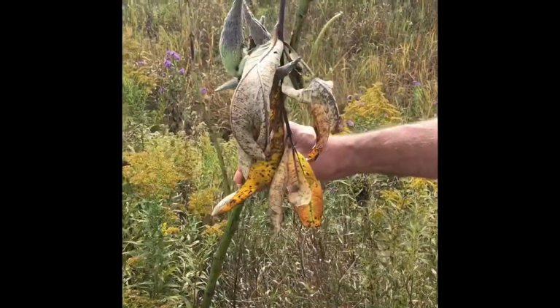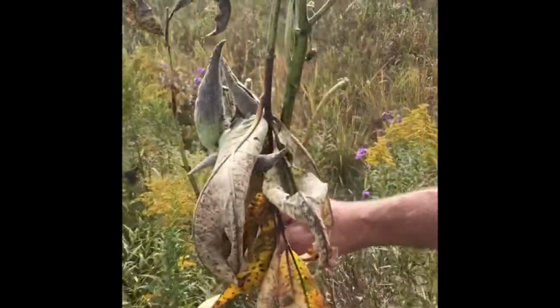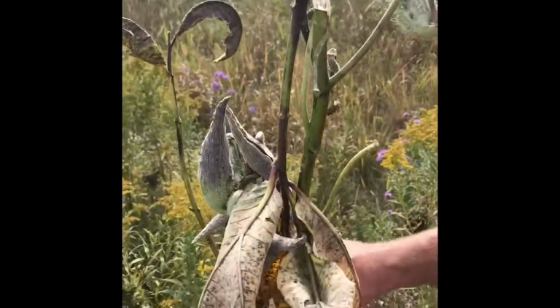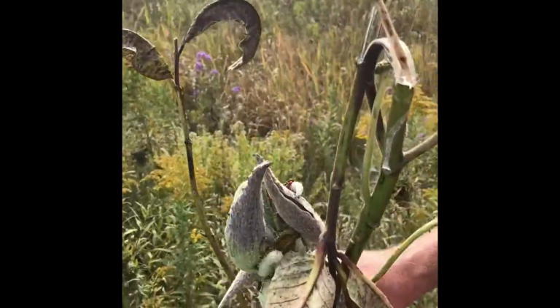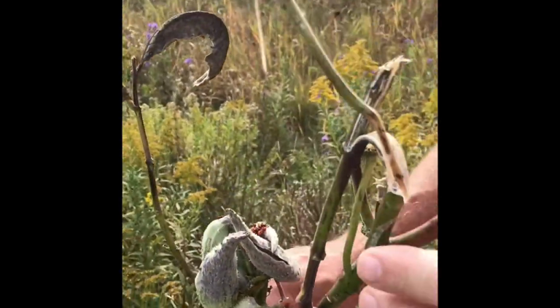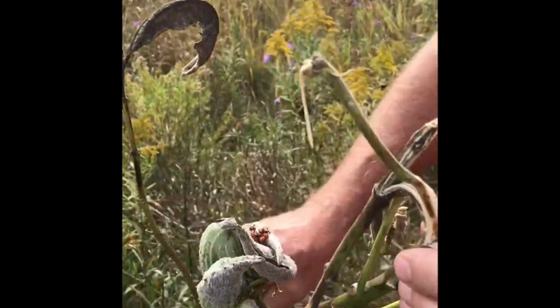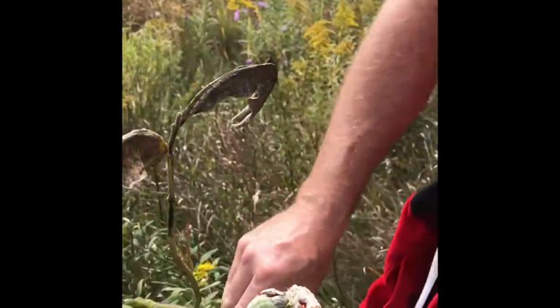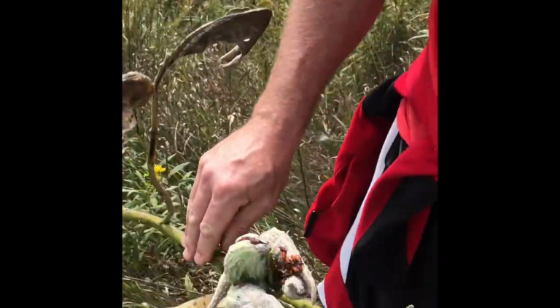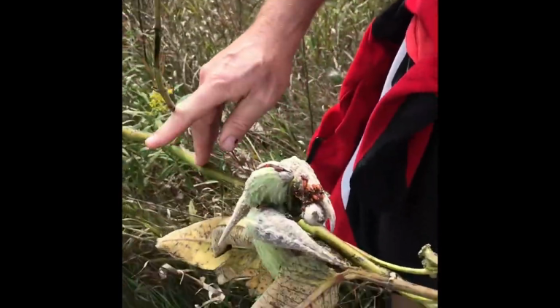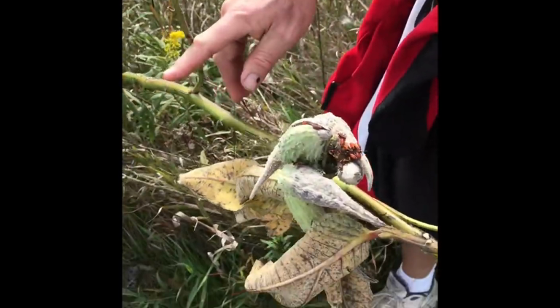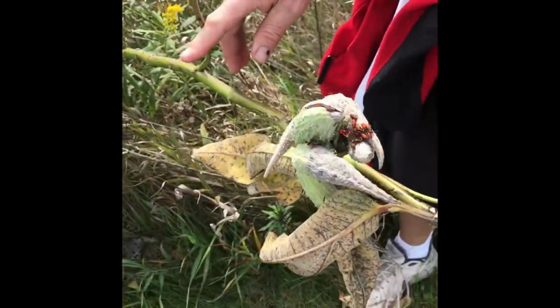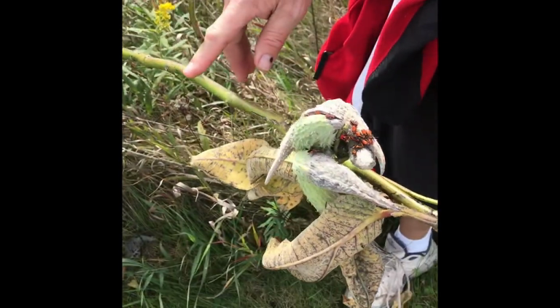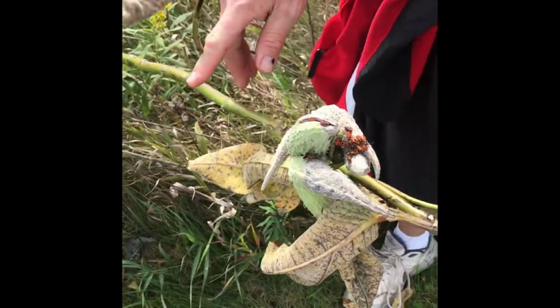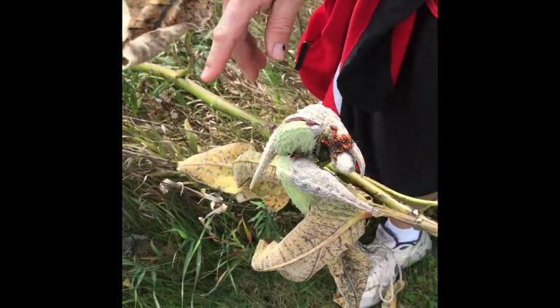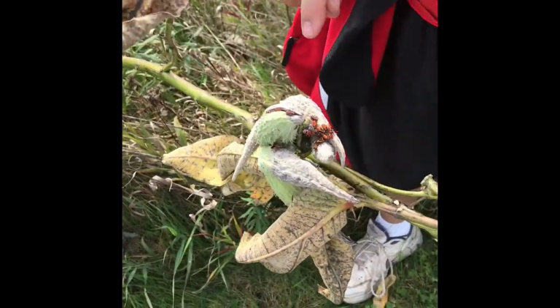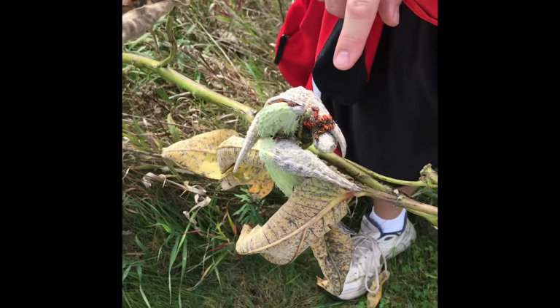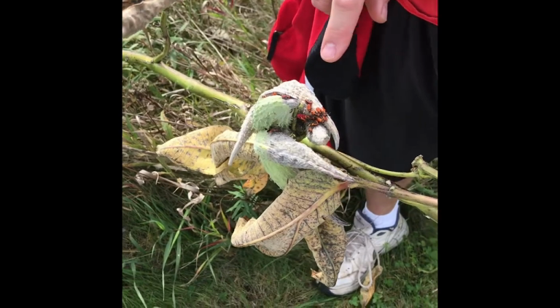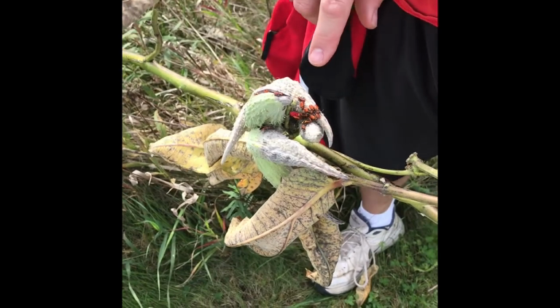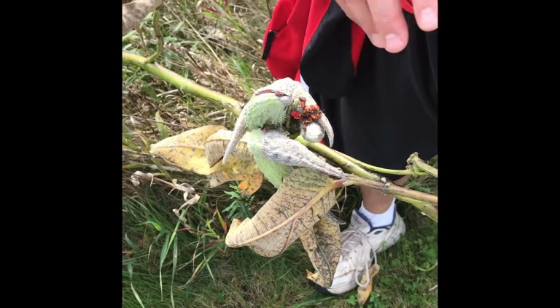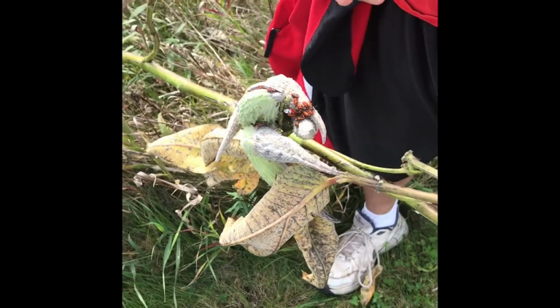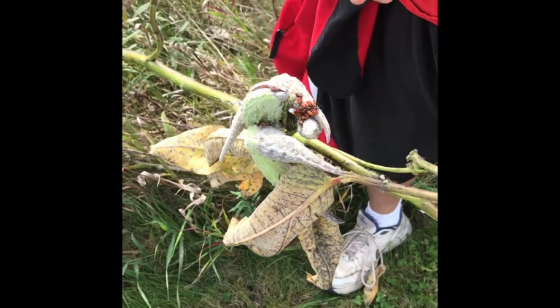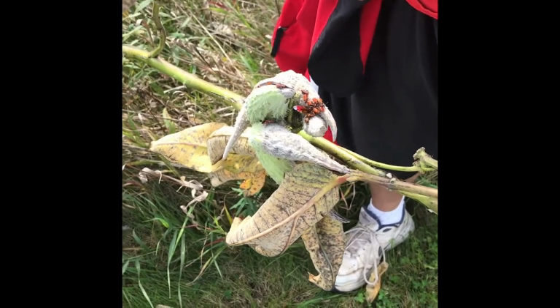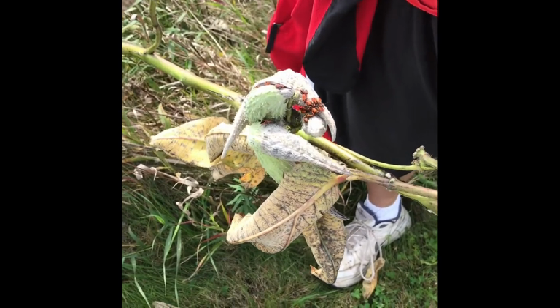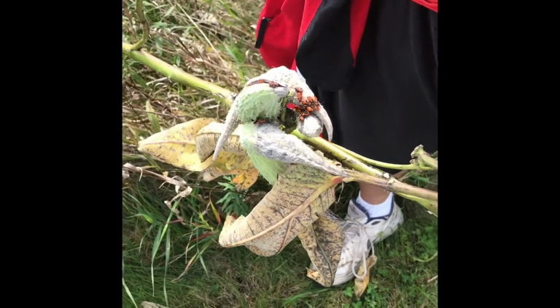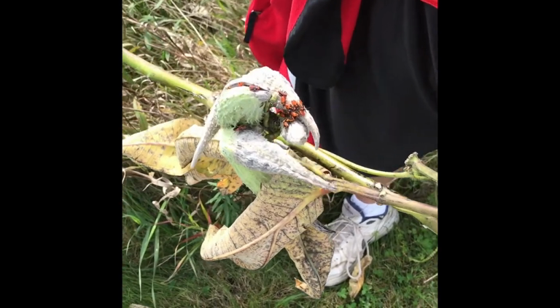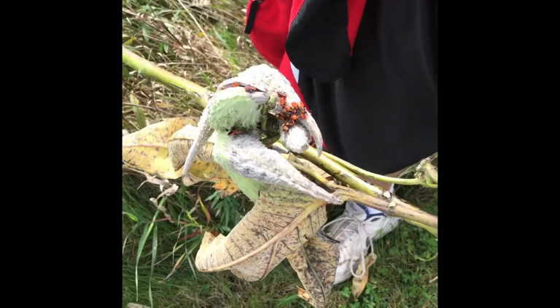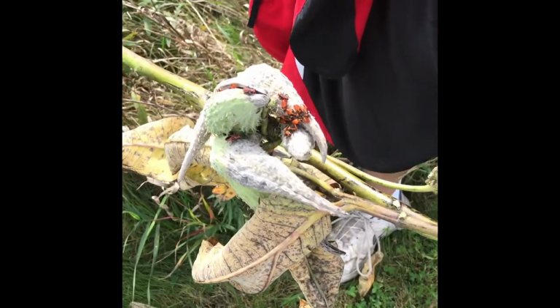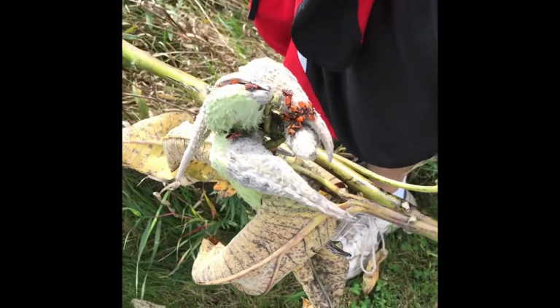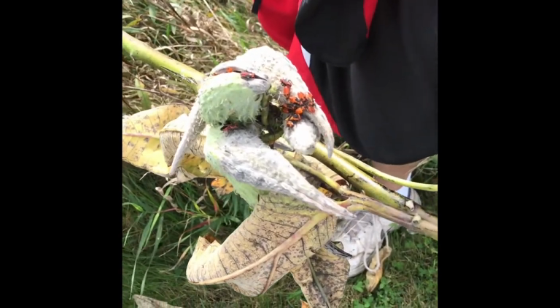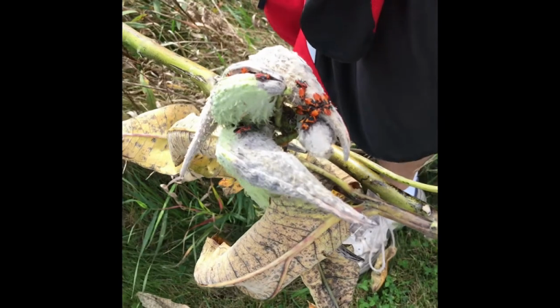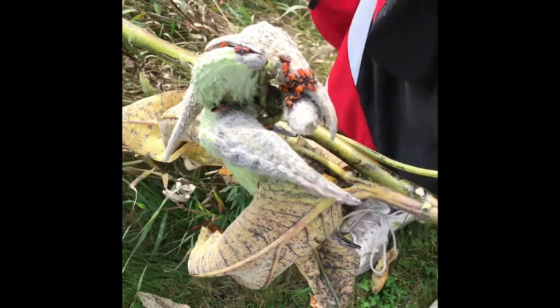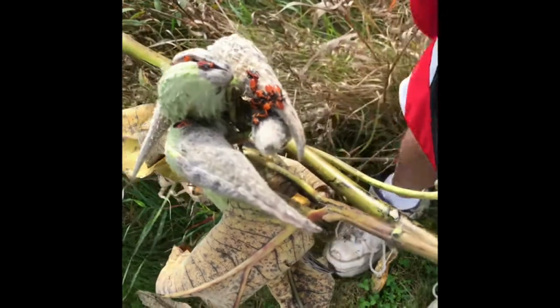One thing you'll notice when you find milkweed is insects that have evolved to make use of the chemicals in the milkweed — that milky sap — and they use it for their own defense.